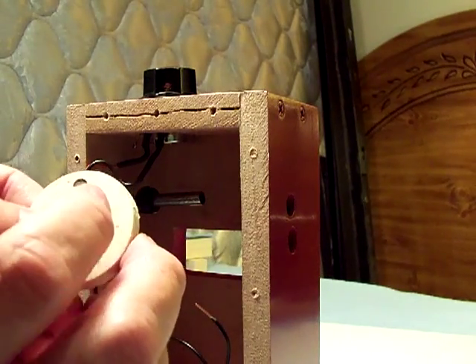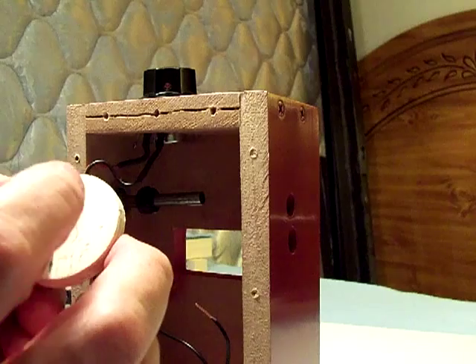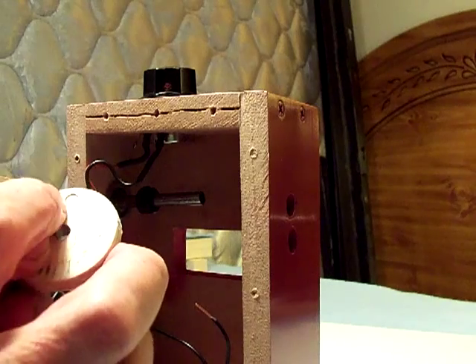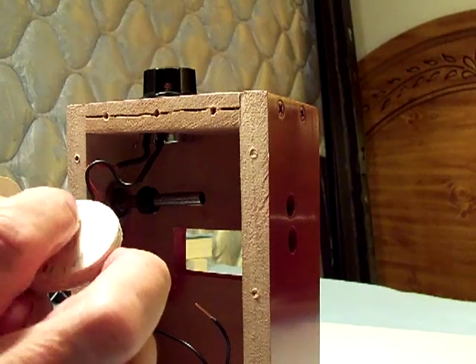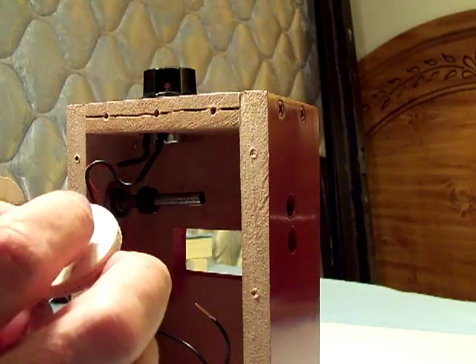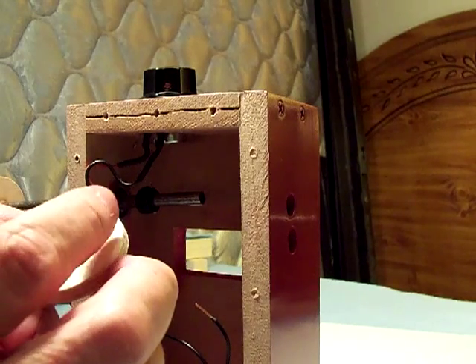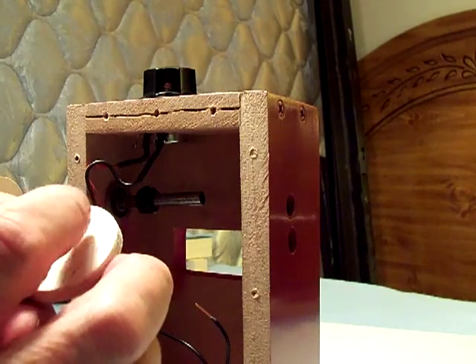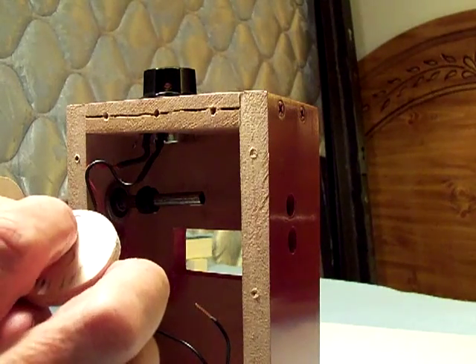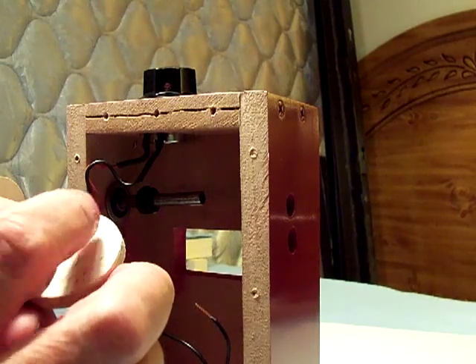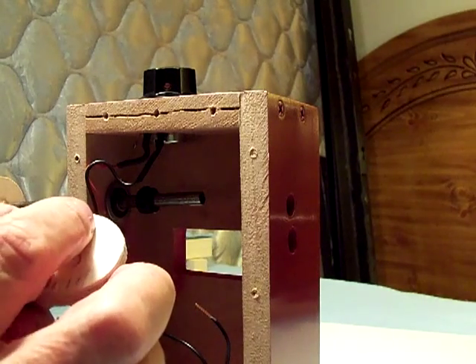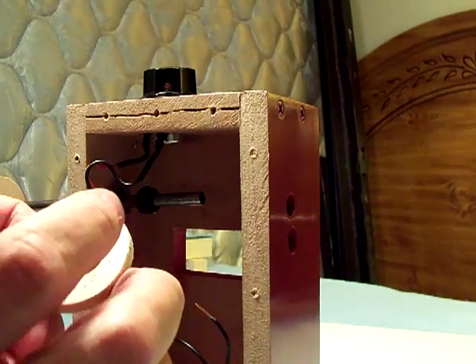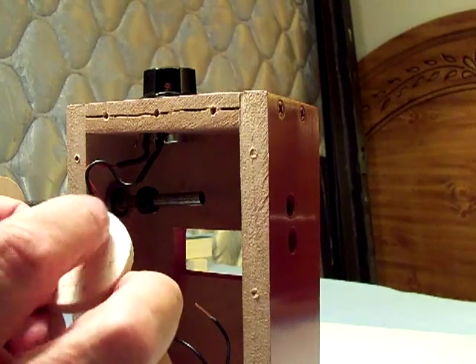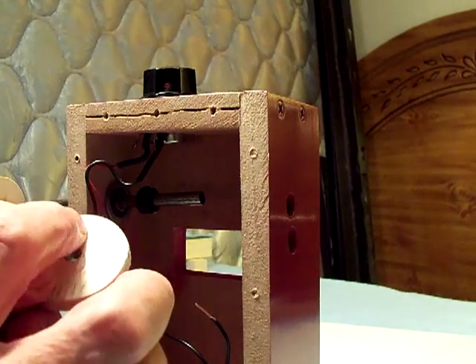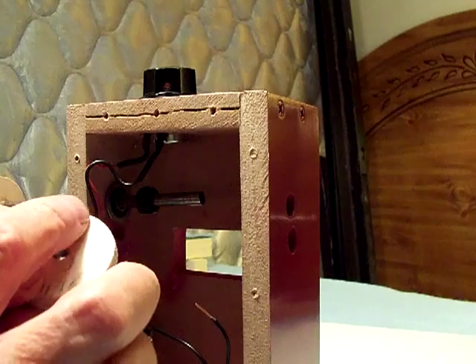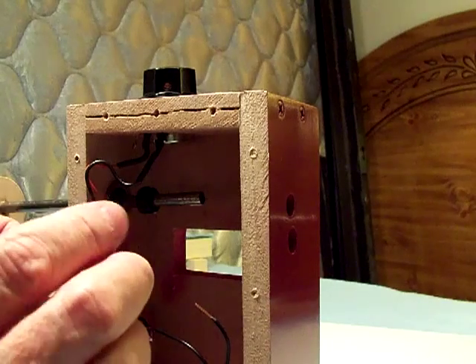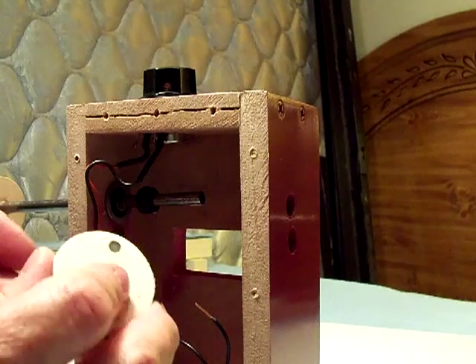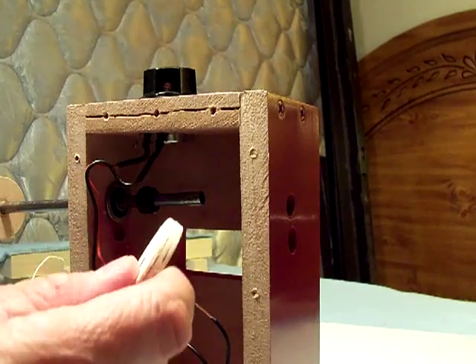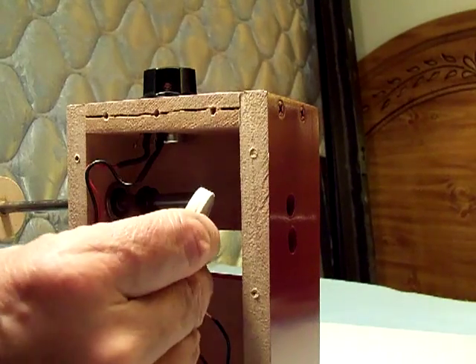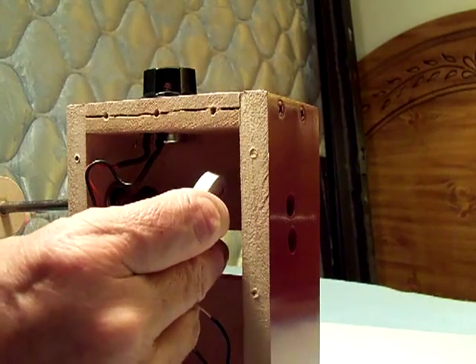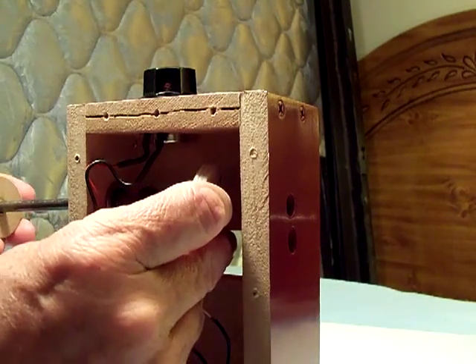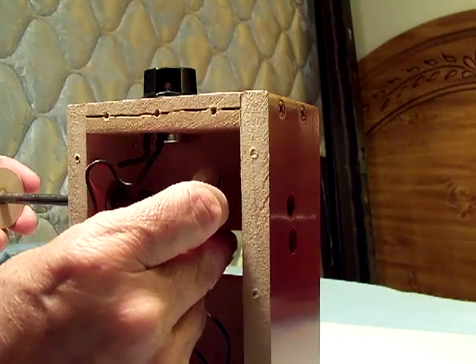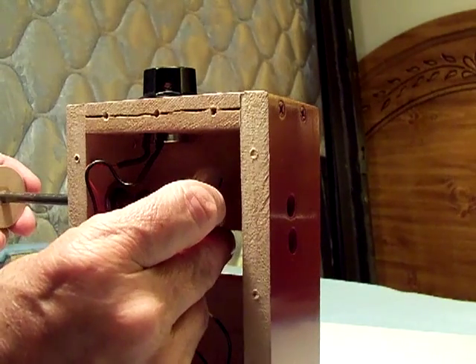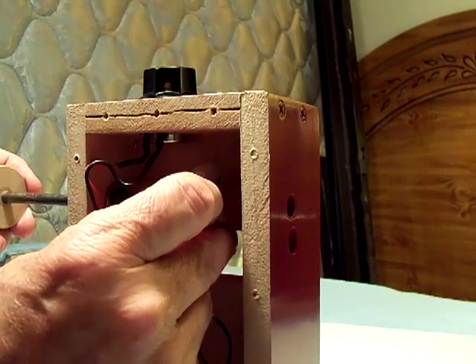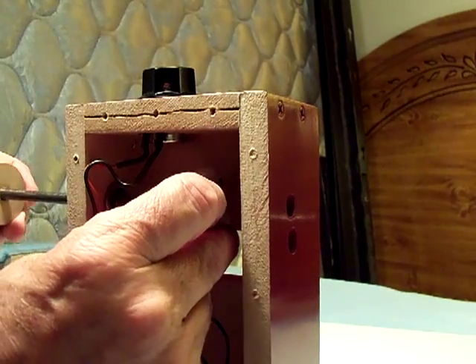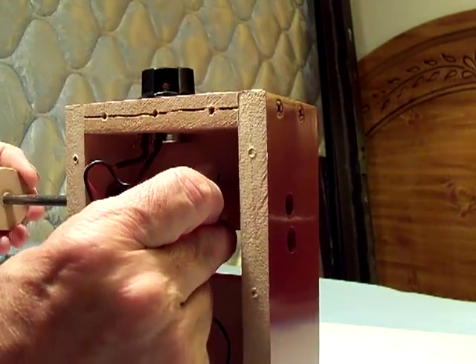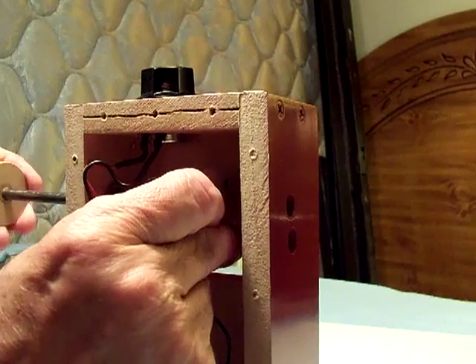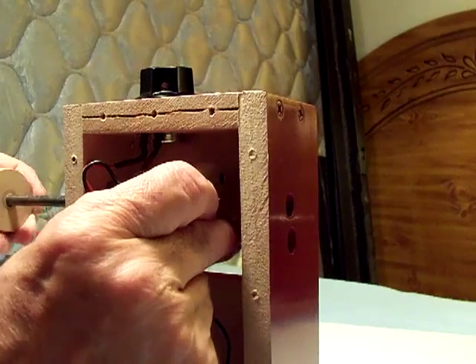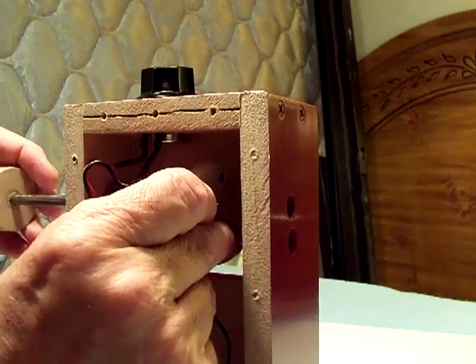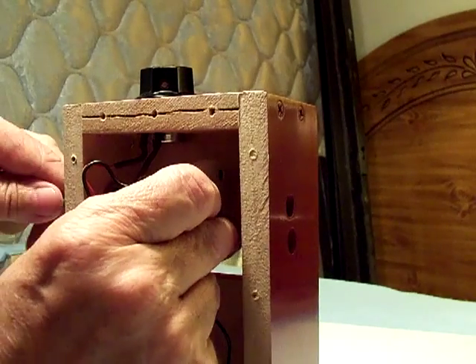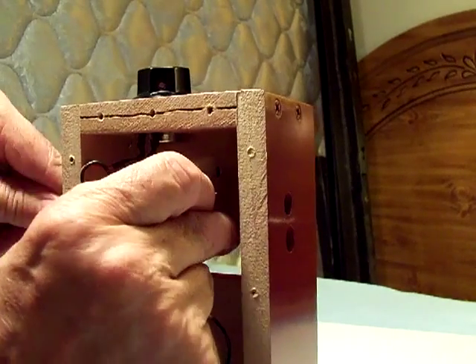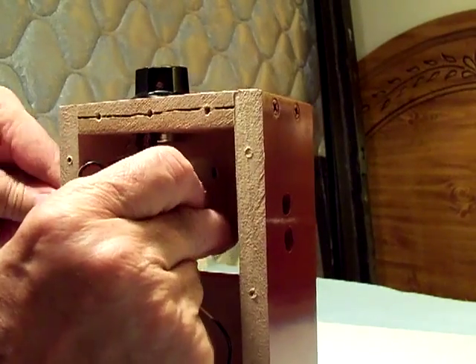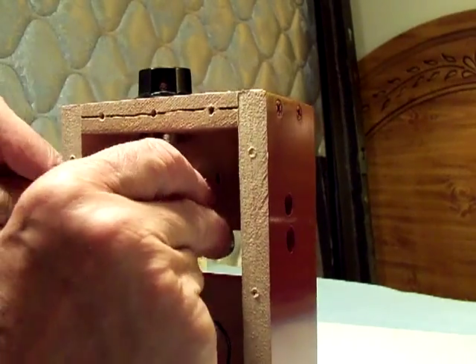By the way, the magnet gets a little dab of super glue under it just to hold it in so it won't fall out. It's a little tight on the shaft, so you have to kind of force it.